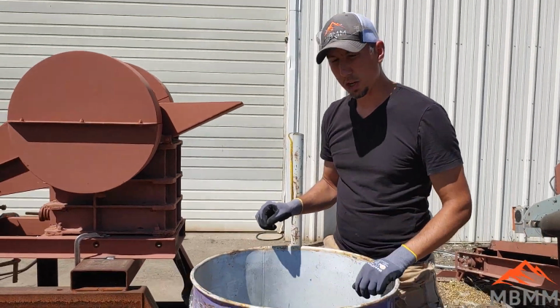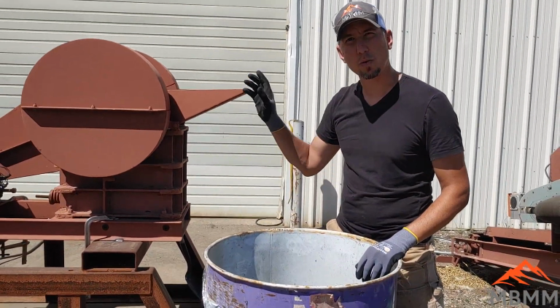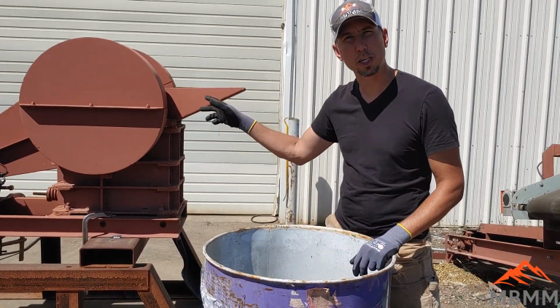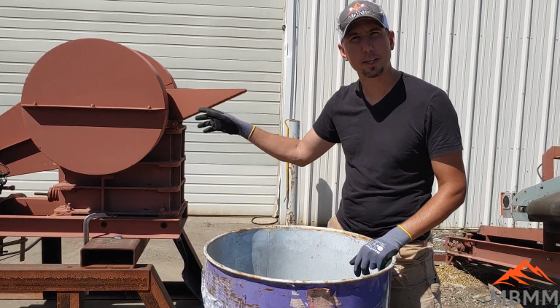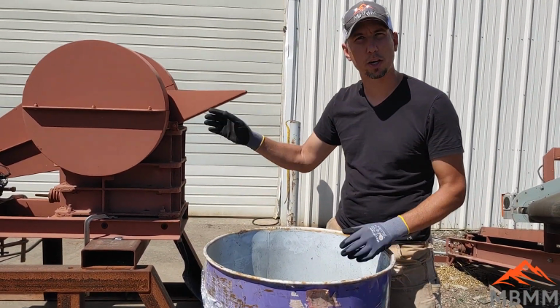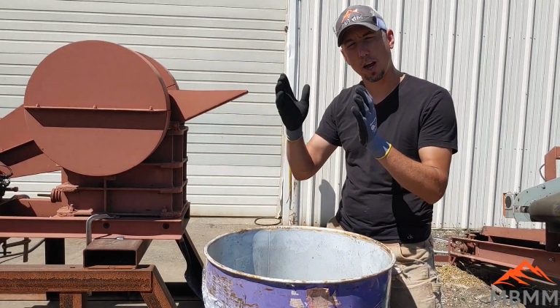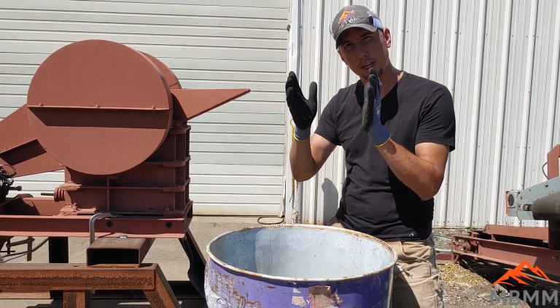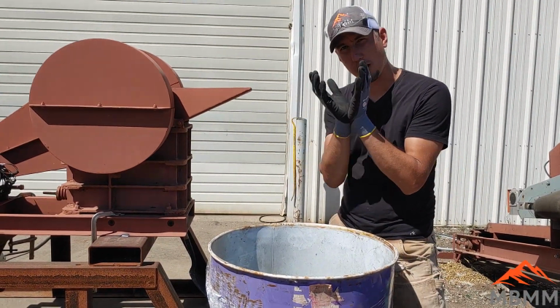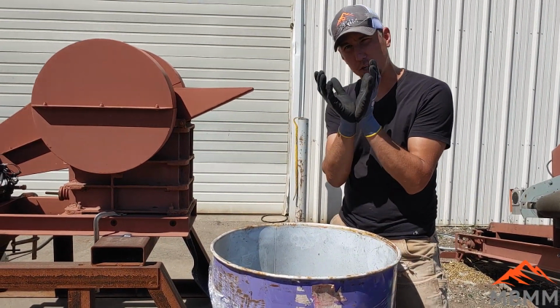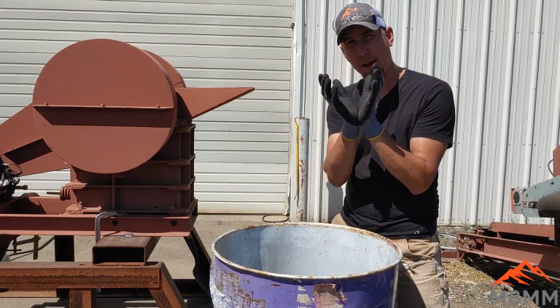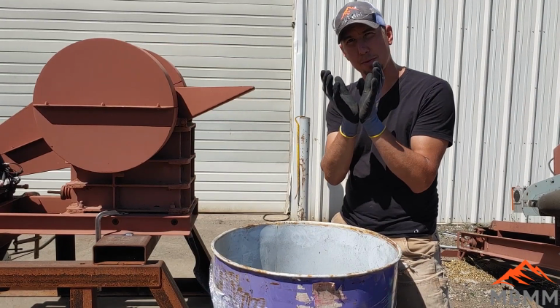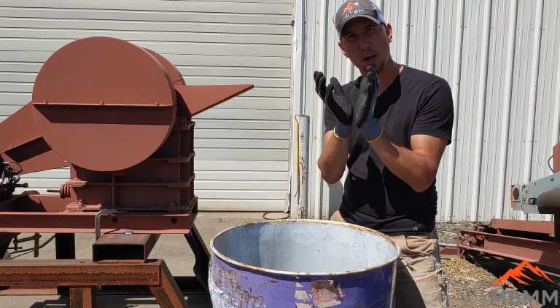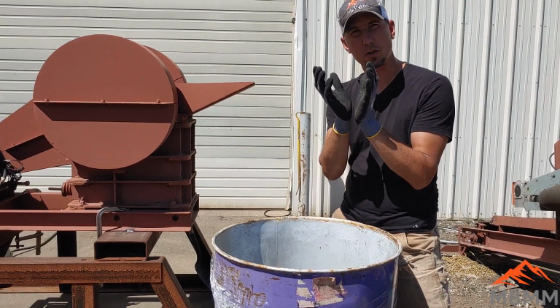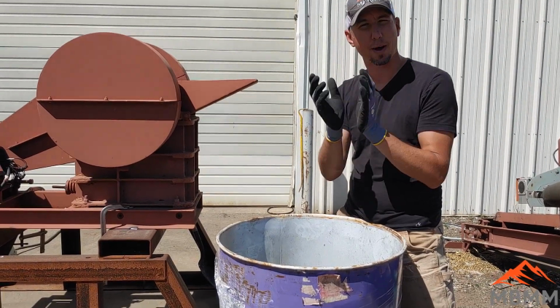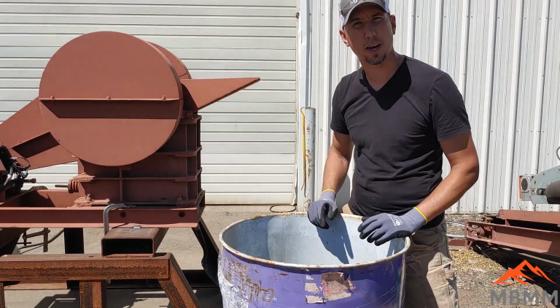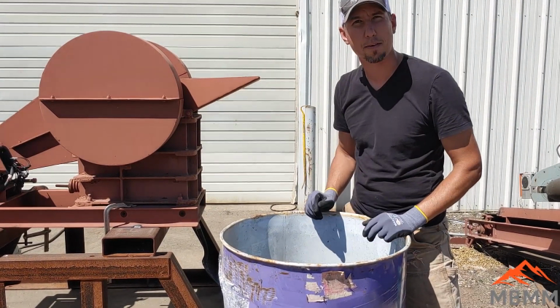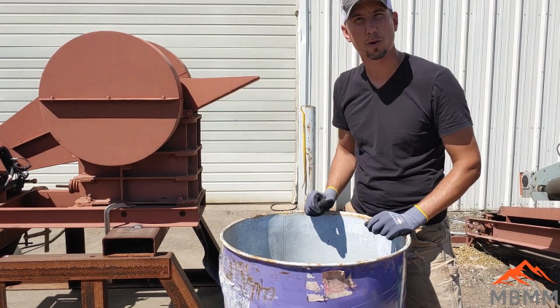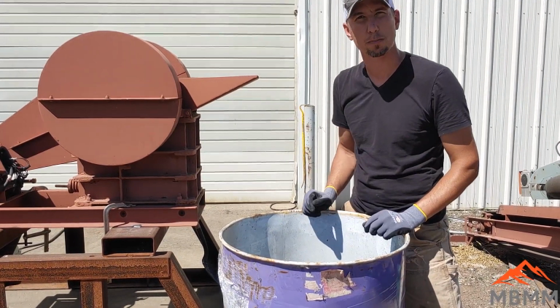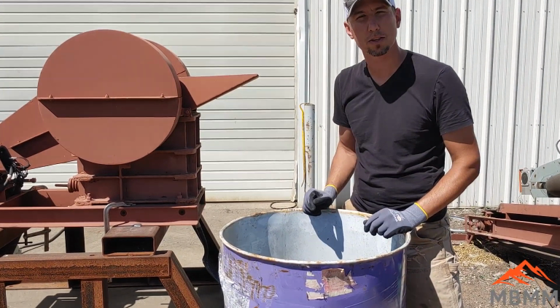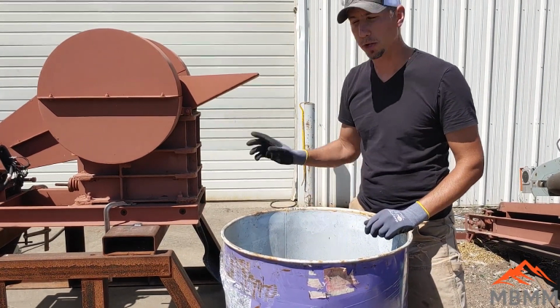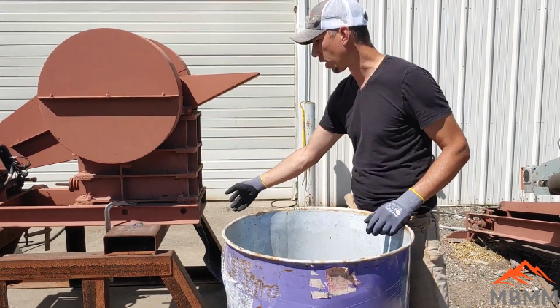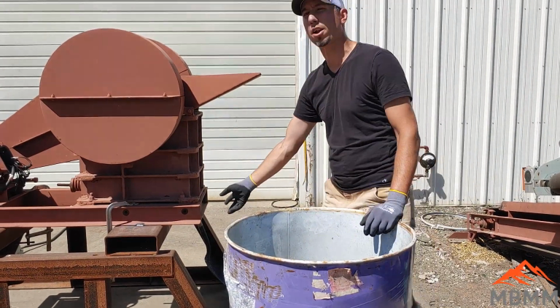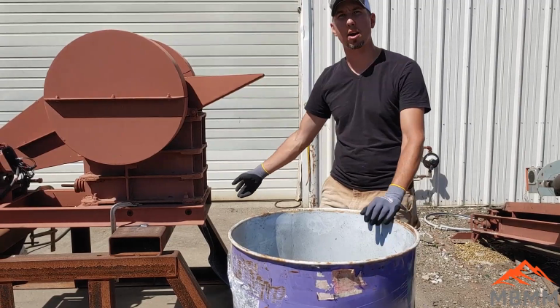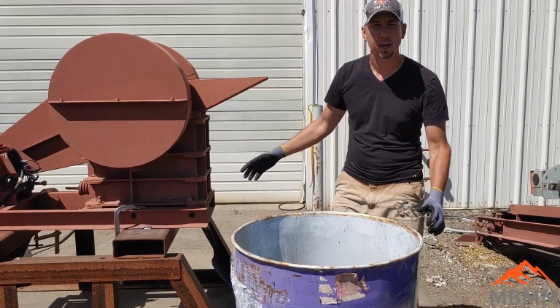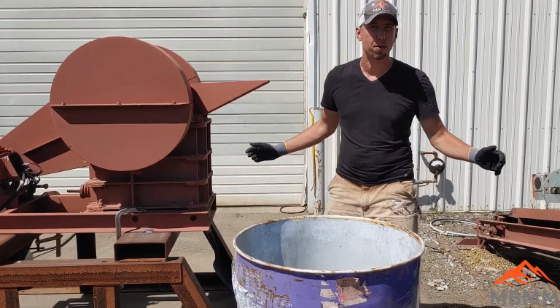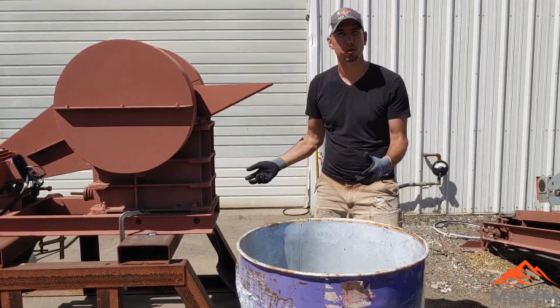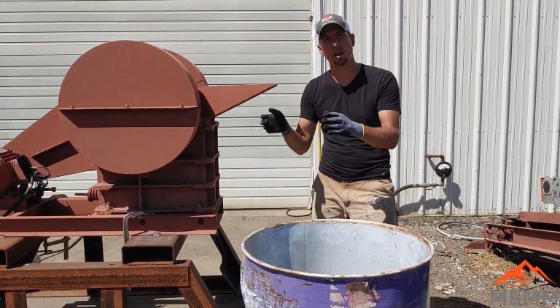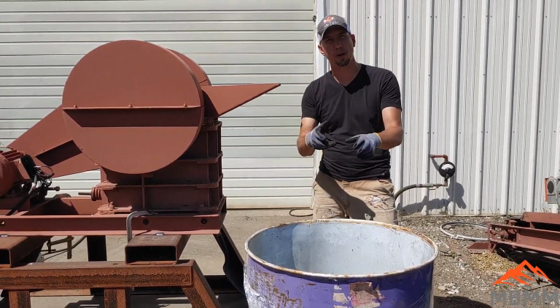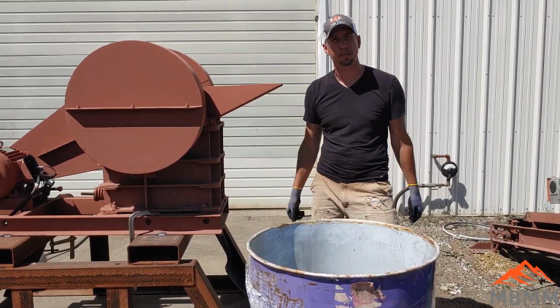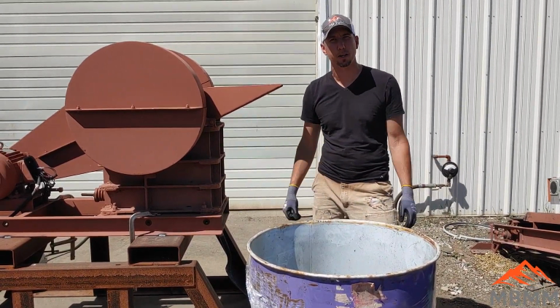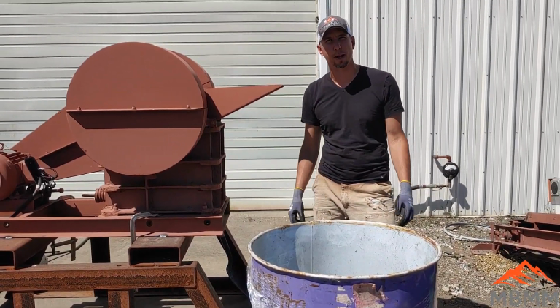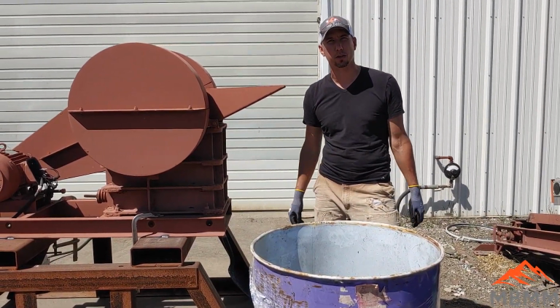We're going to run our 6x10 jaw crusher. The jaw gap is going to be all the way closed to about half to three-quarter inch minus. We're just going to crush it right on the ground here, then sweep it all up, put it back in the barrel, and send it back to our customer.